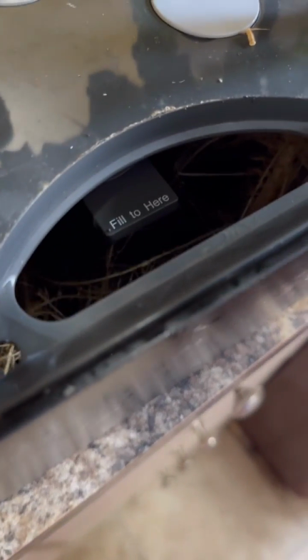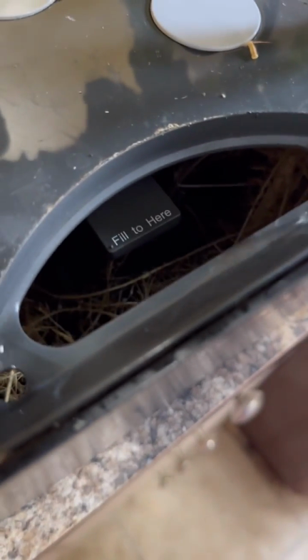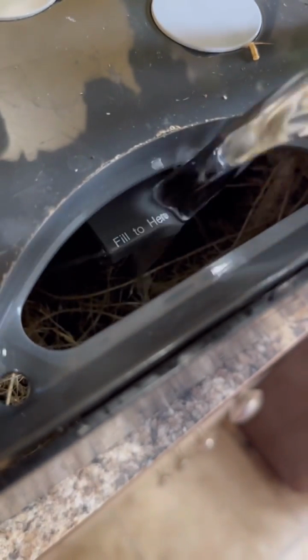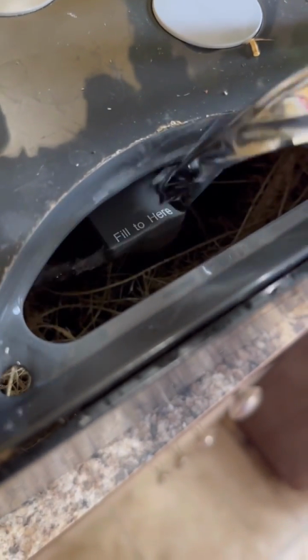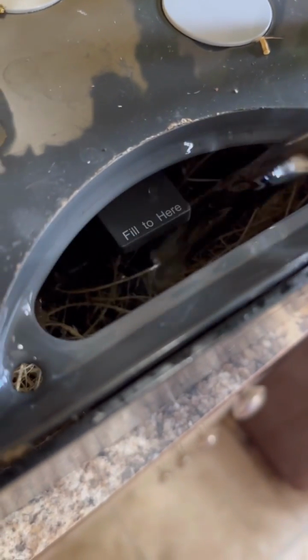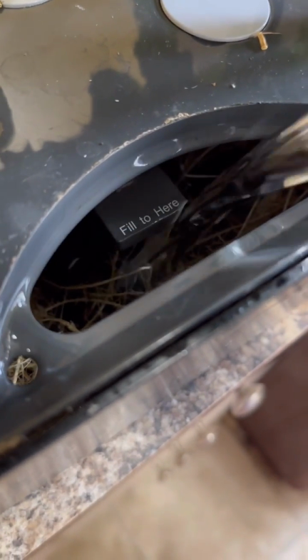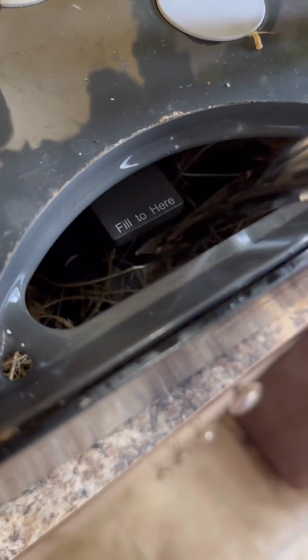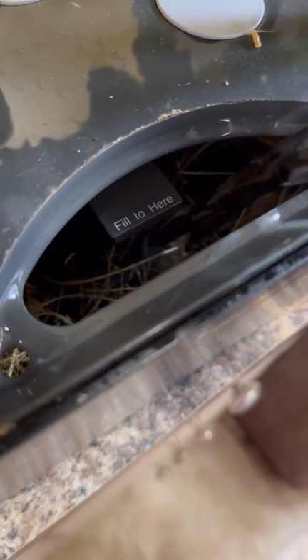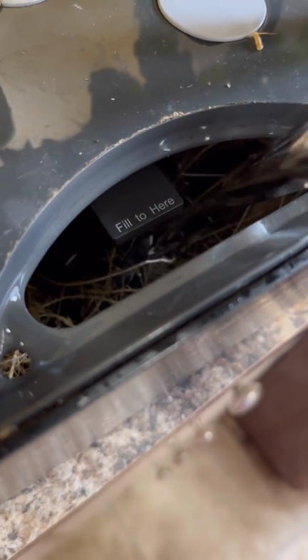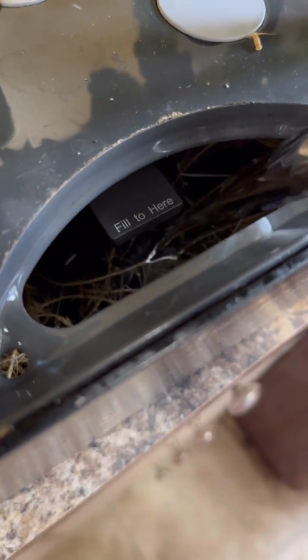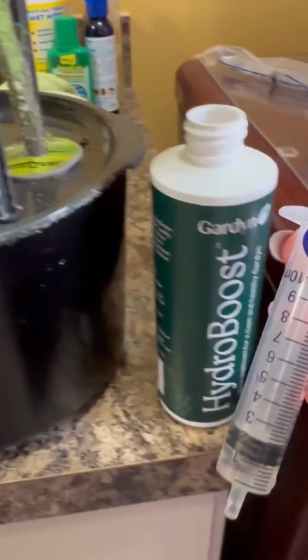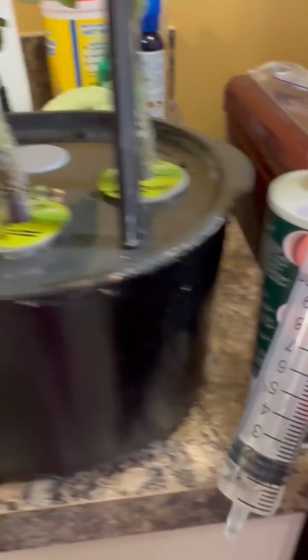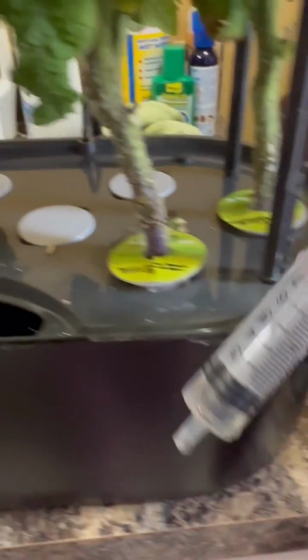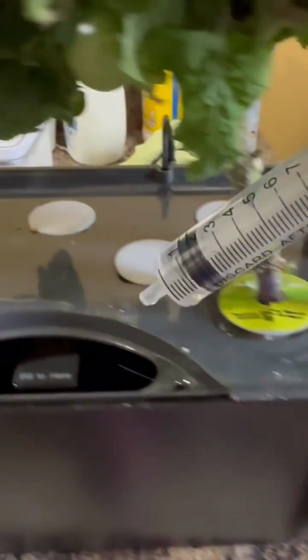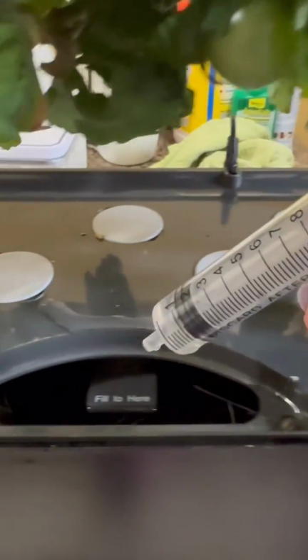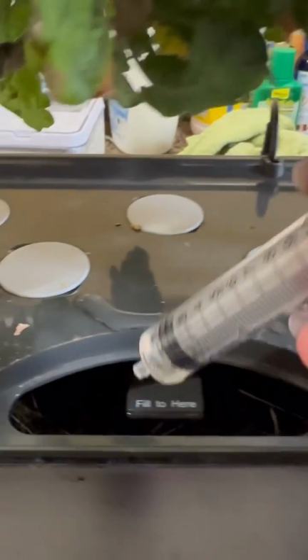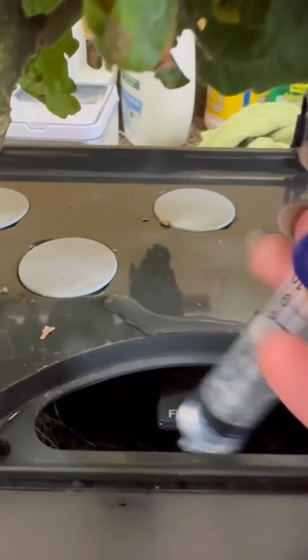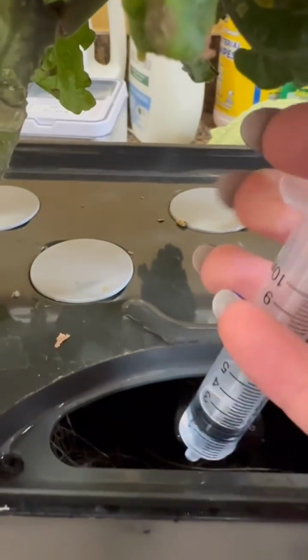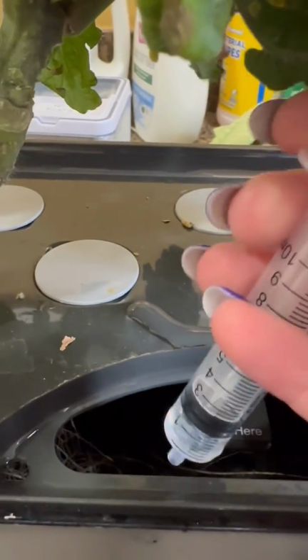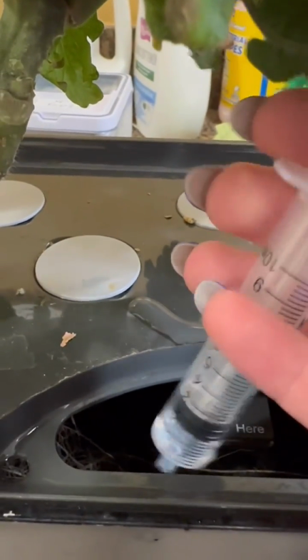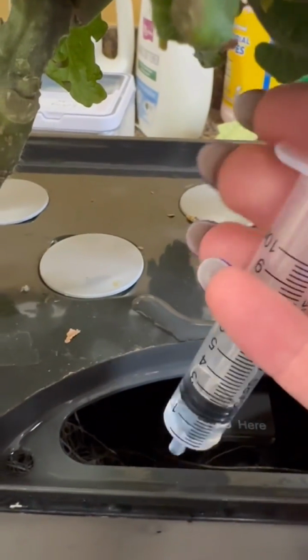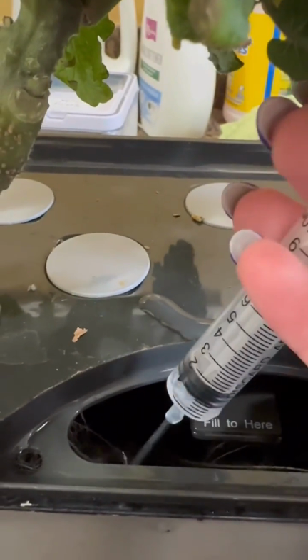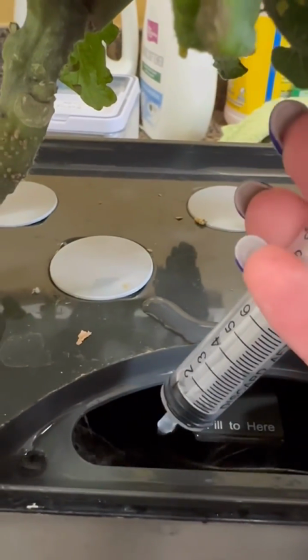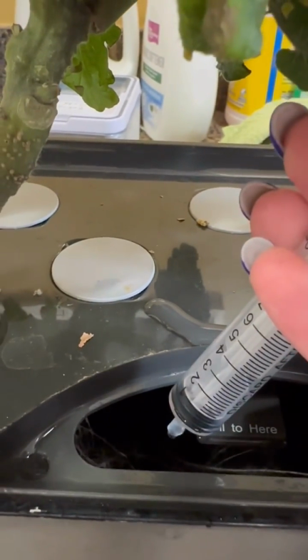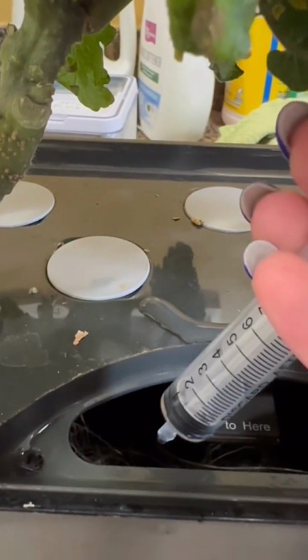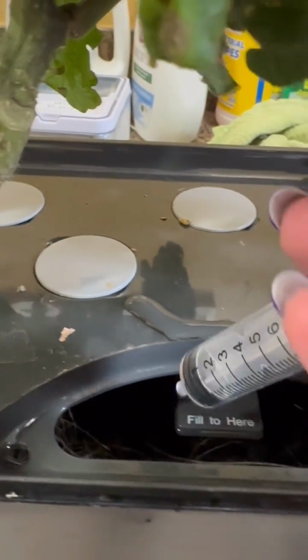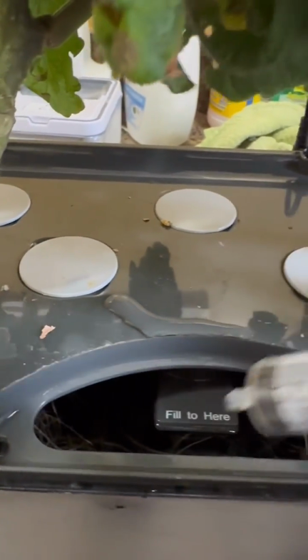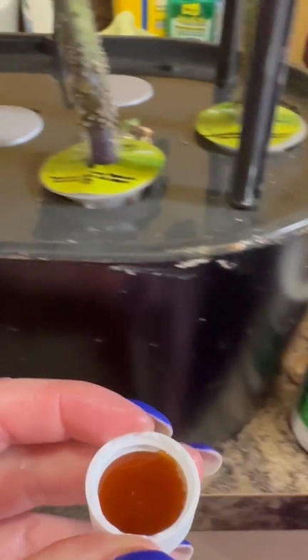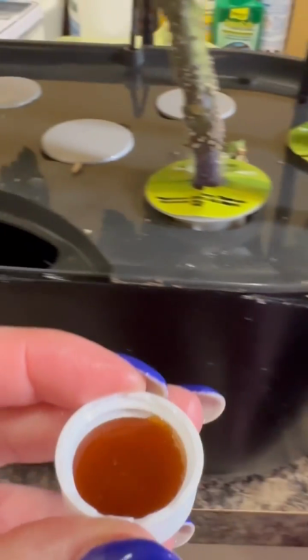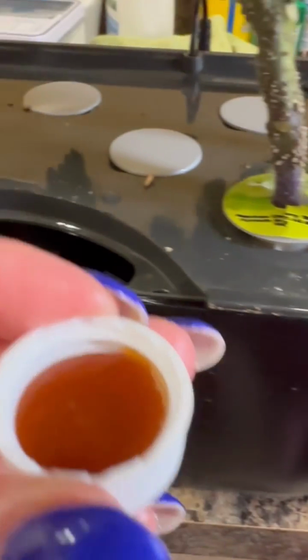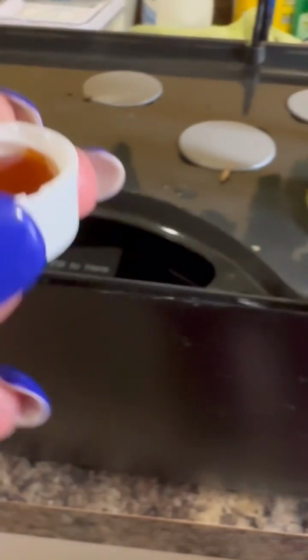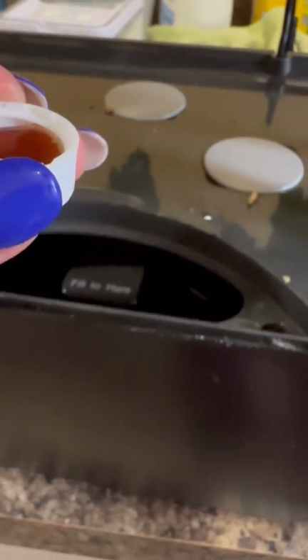I use RO water and fill it to the level that the system needs. The hydro boost helps with the cleaning of the system and the roots, so not having any issues.